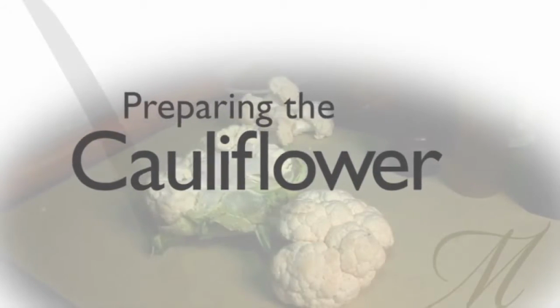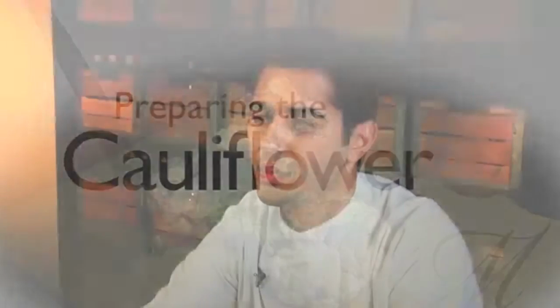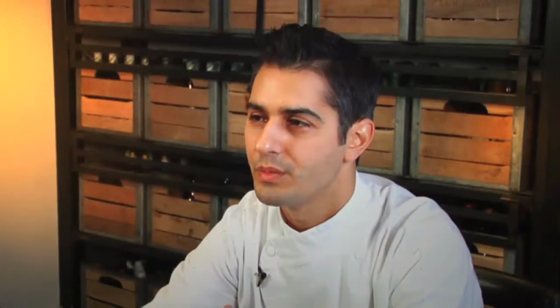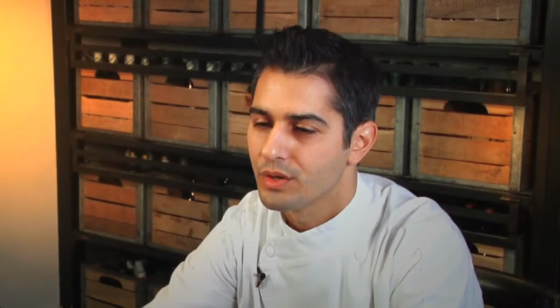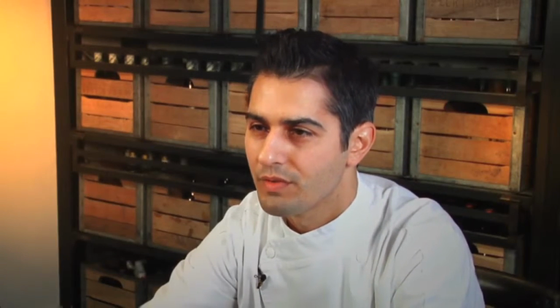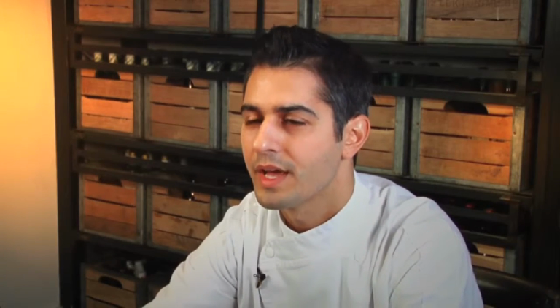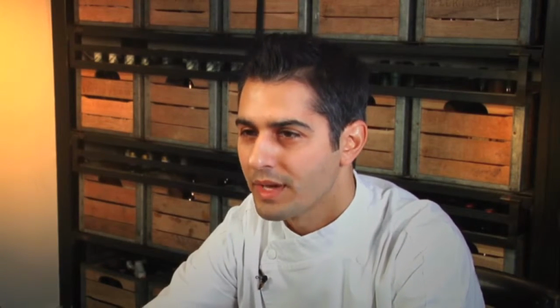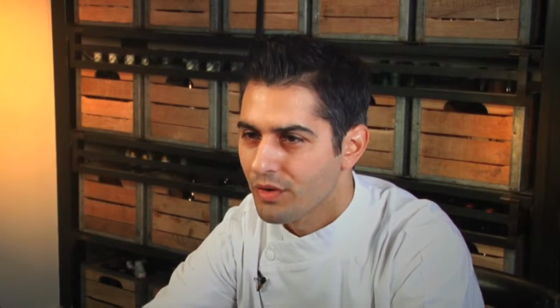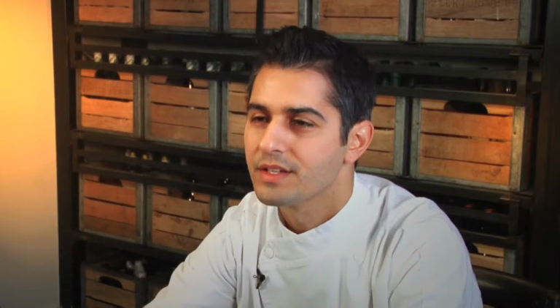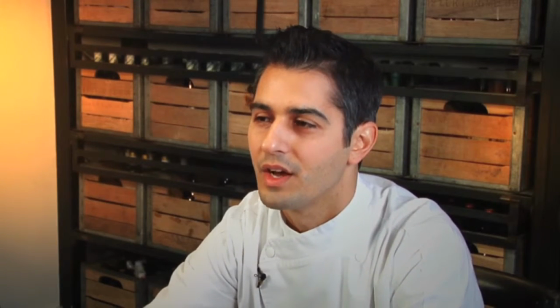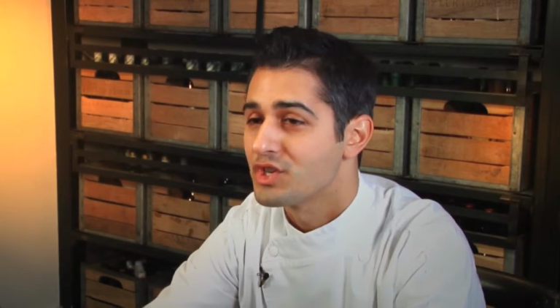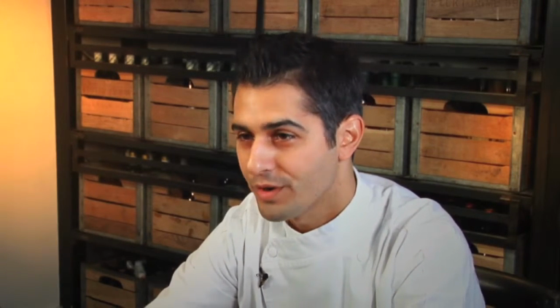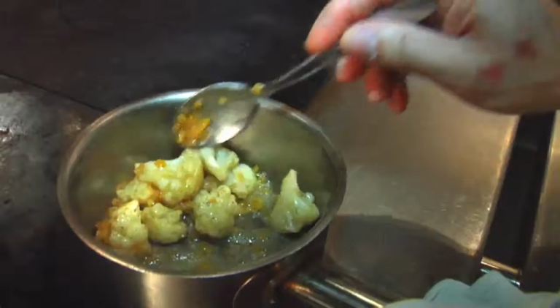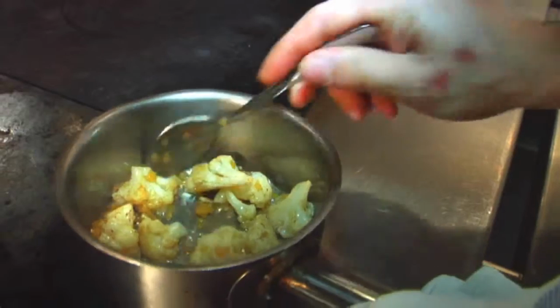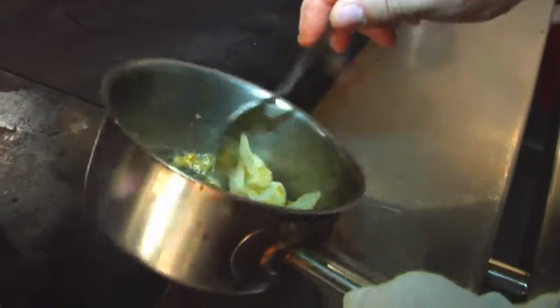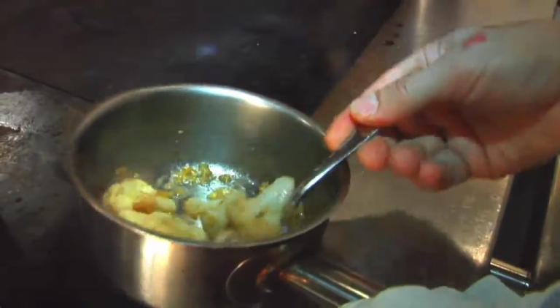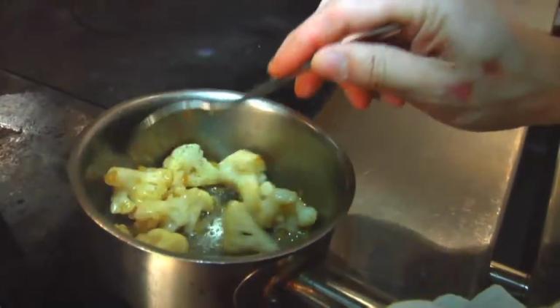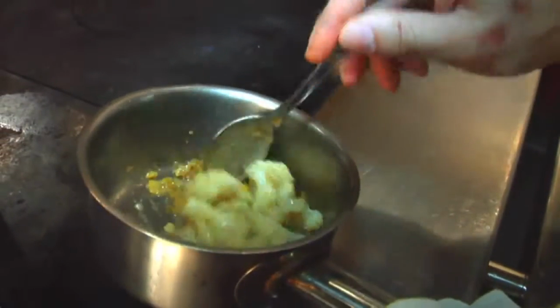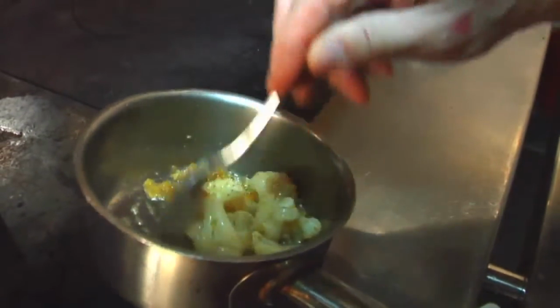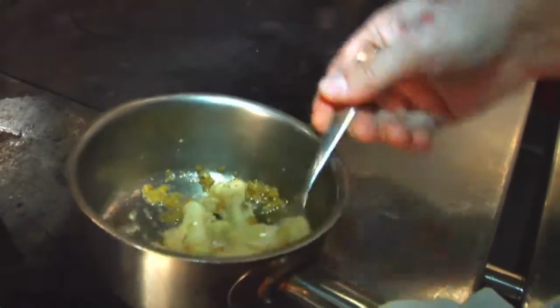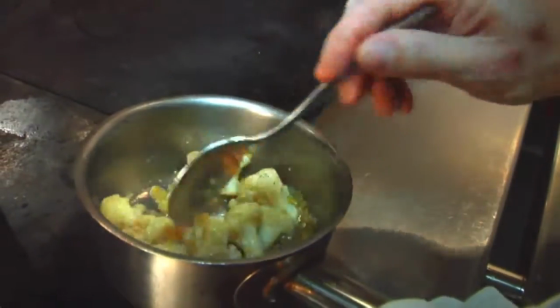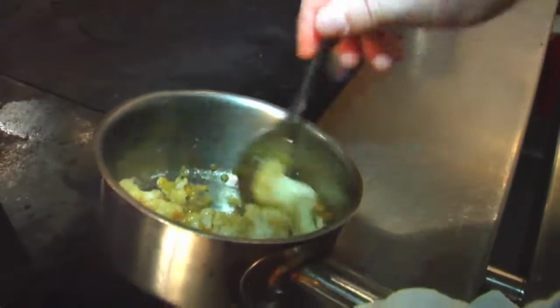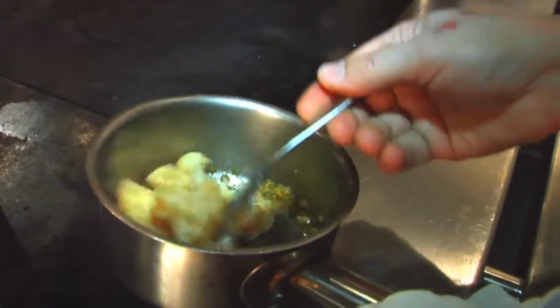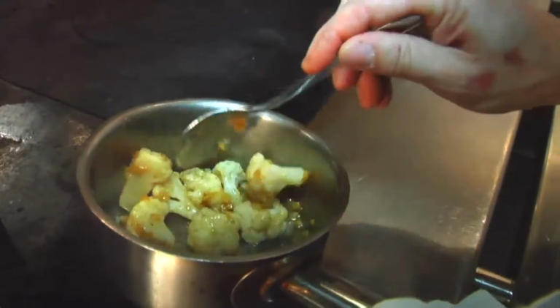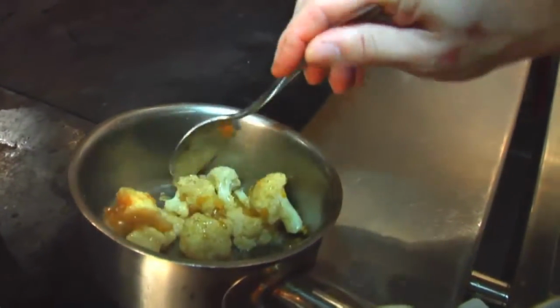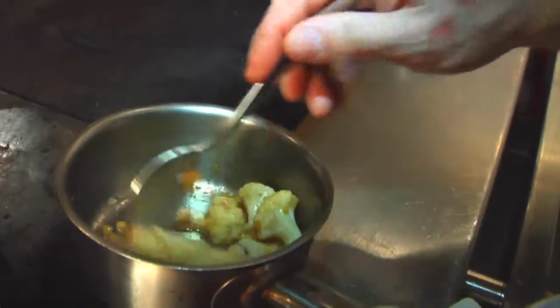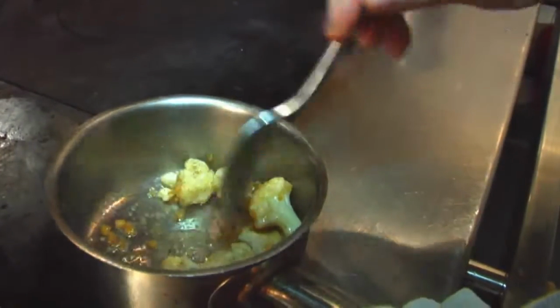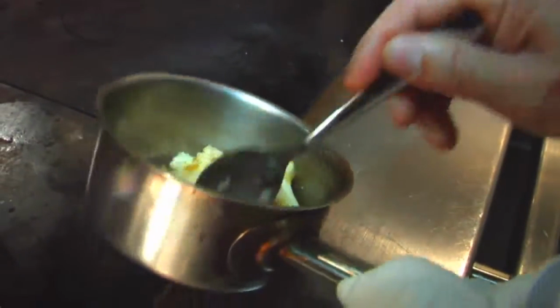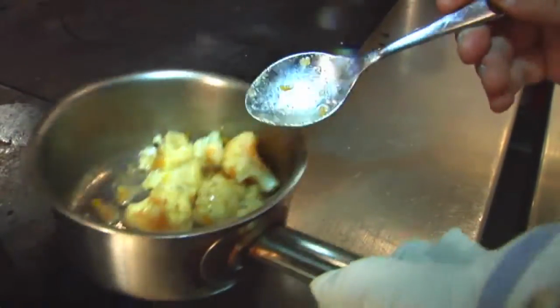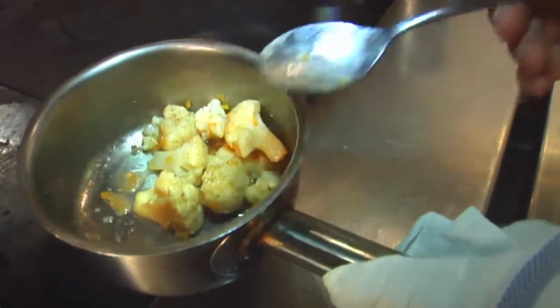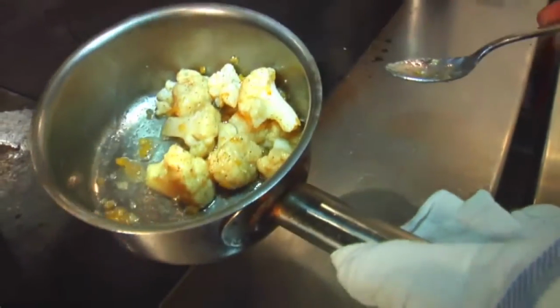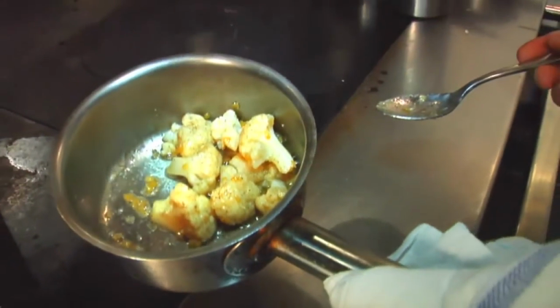We take the cauliflower head, make a little floret, blanch in water. After it's blanched, put the cauliflower floret in the pan with brown butter, cumin powder, and lemon confit, which I diced very small.